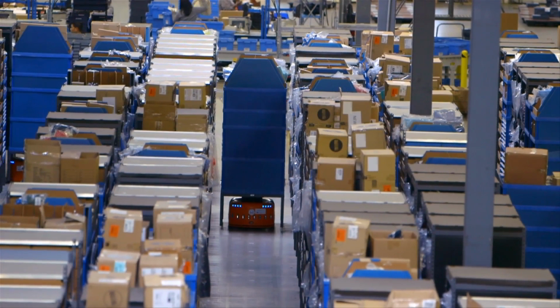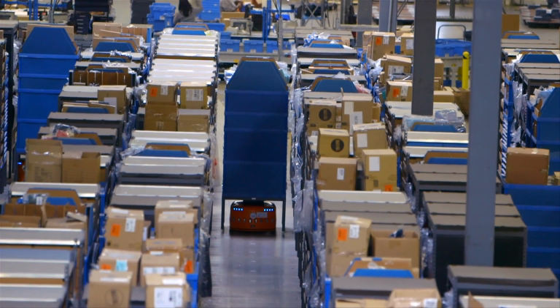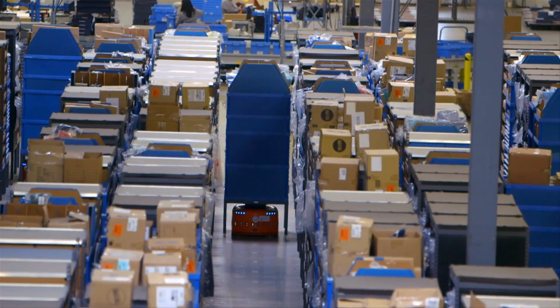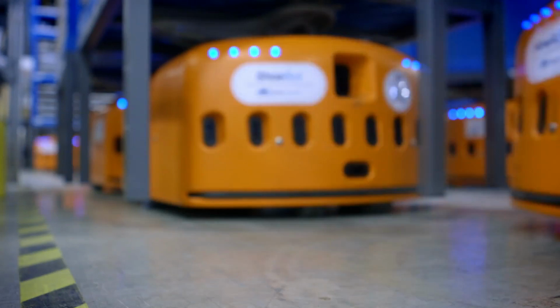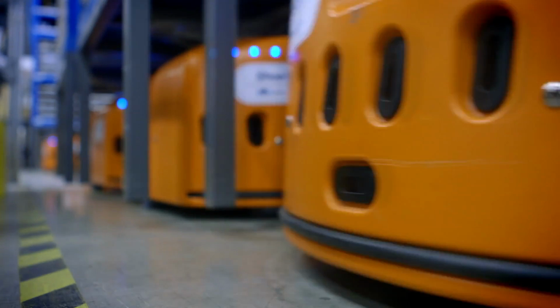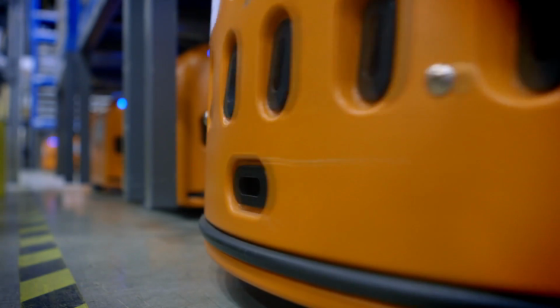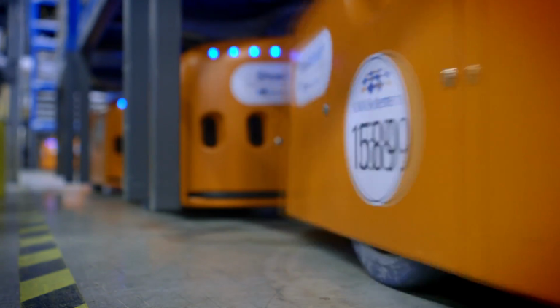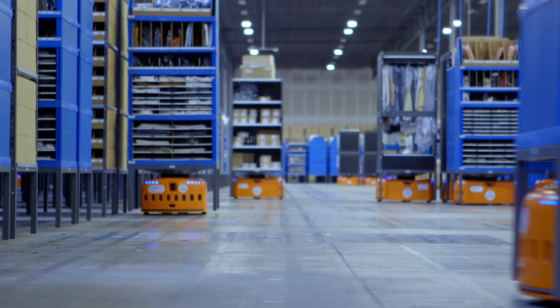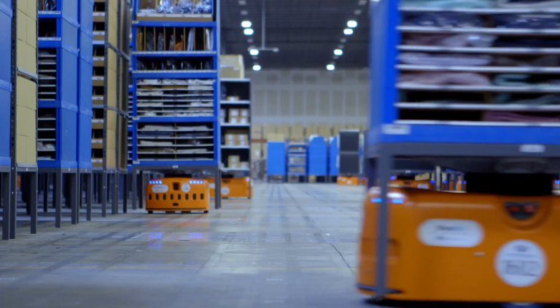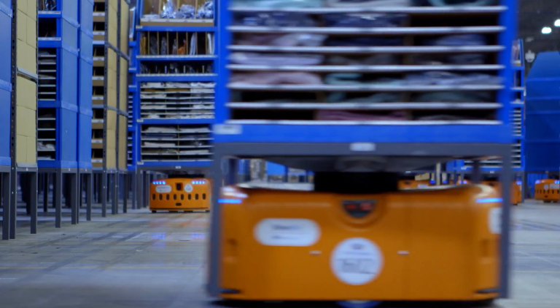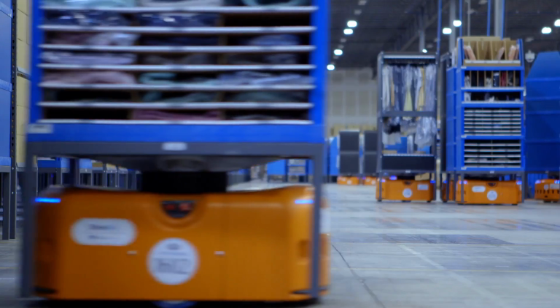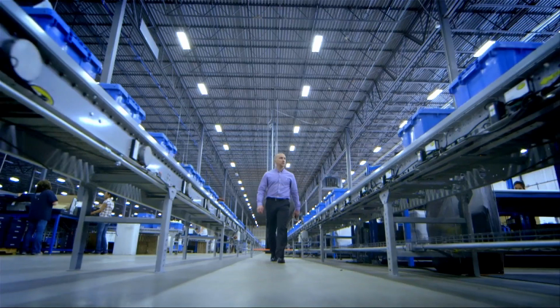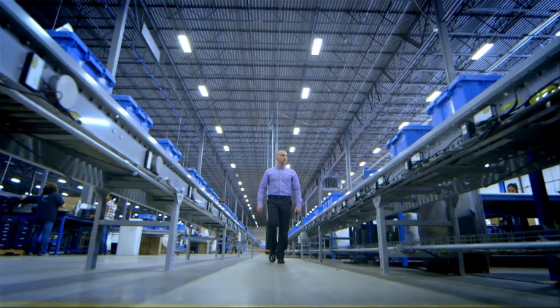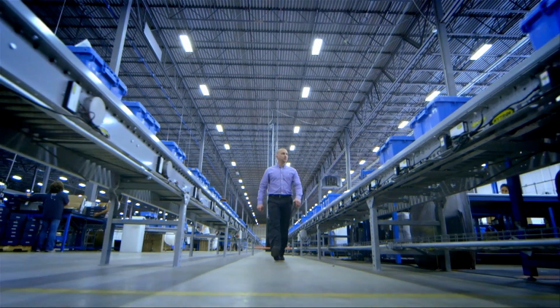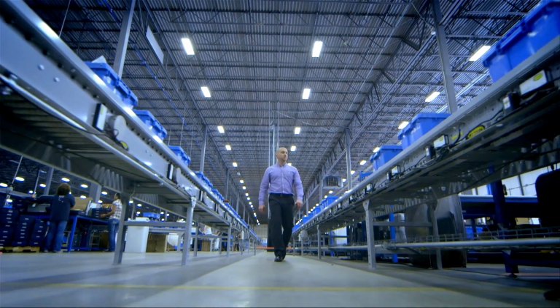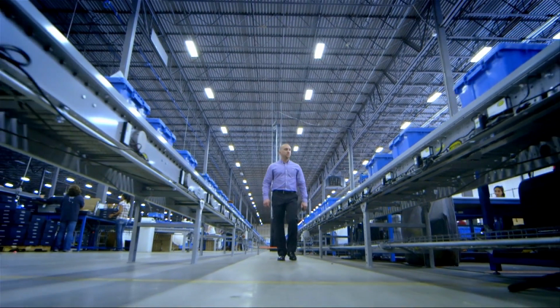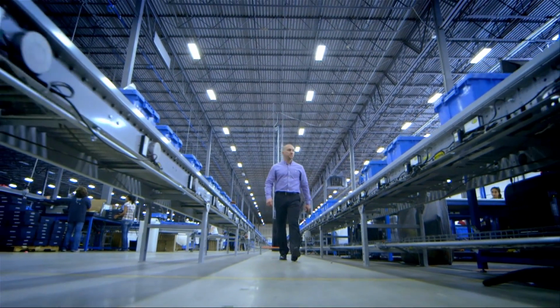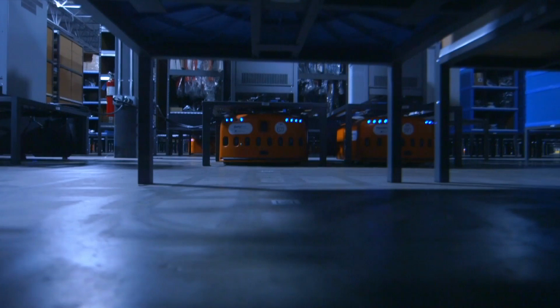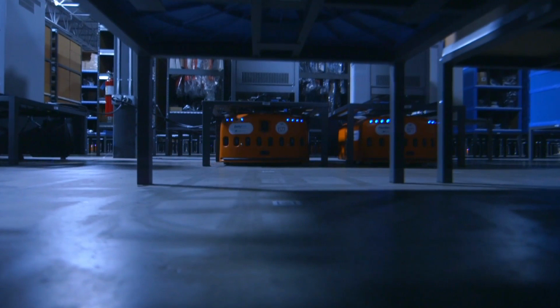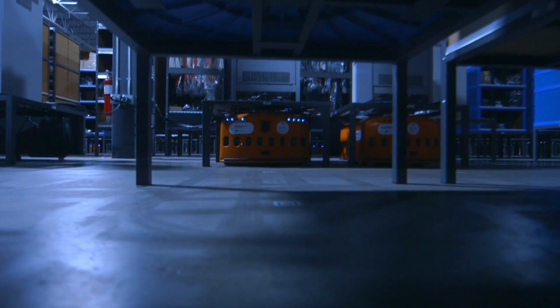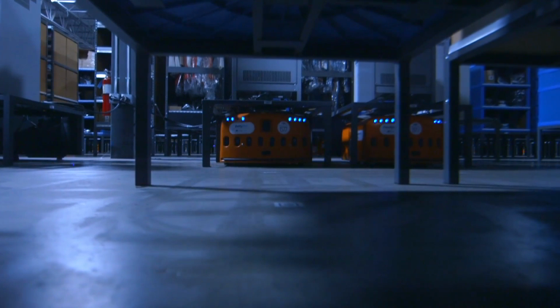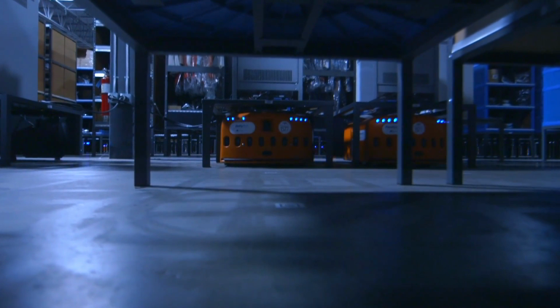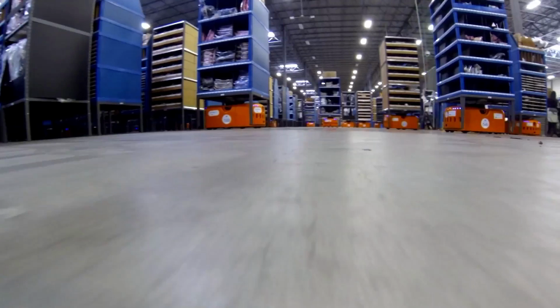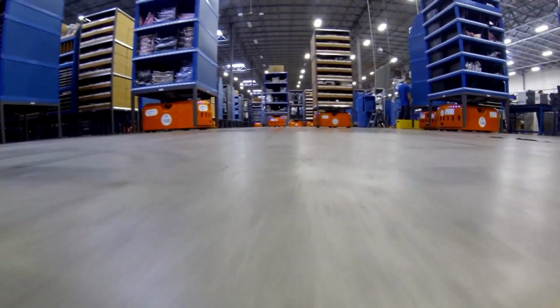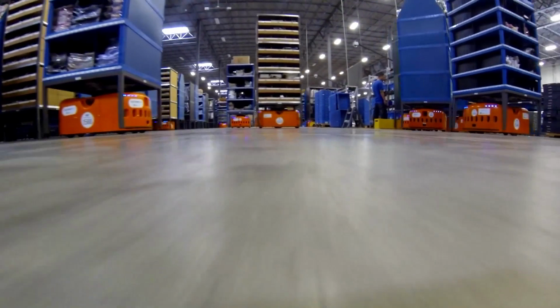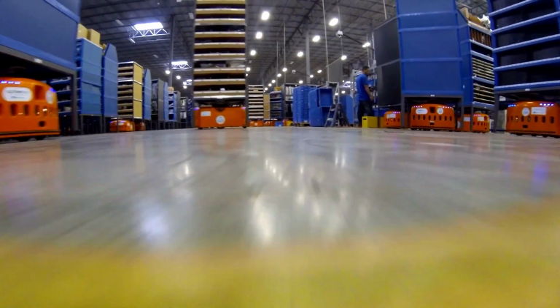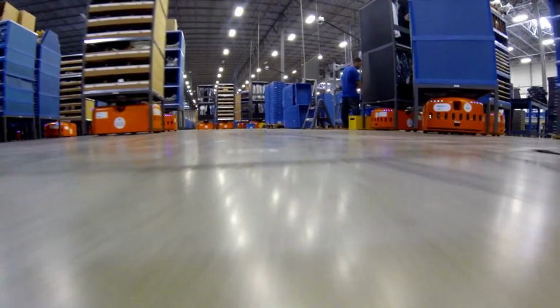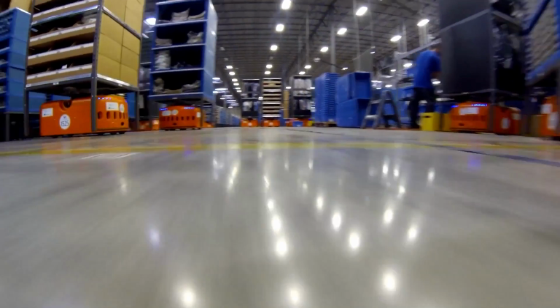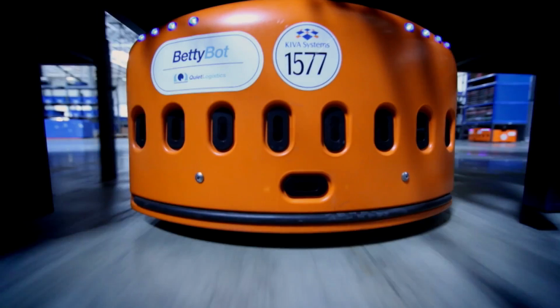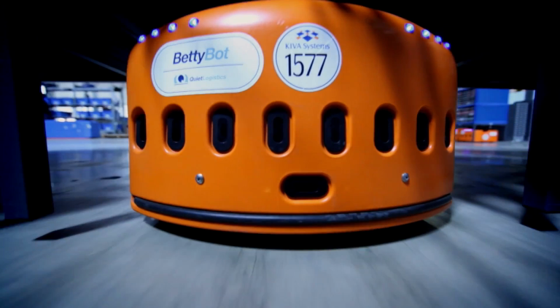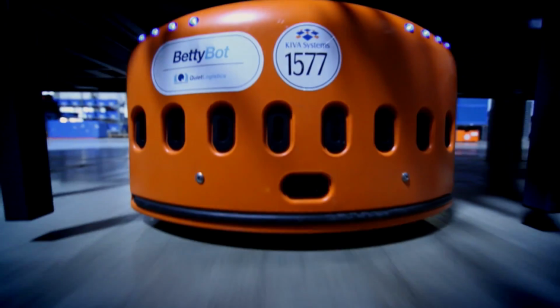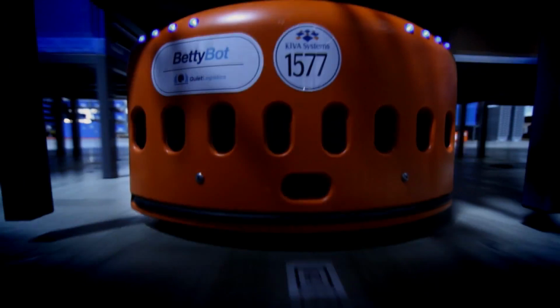When you're working with Kiva bots day in and day out, they do tend to take on human-like qualities. You could be walking through the warehouse floor and the light blinks, and it's like she's winking at you, or you're walking down the side of the Kiva floor and it's like she's following you.